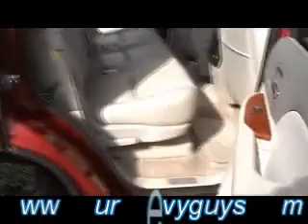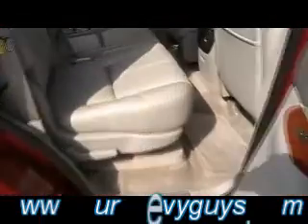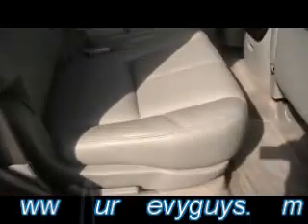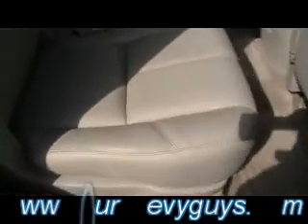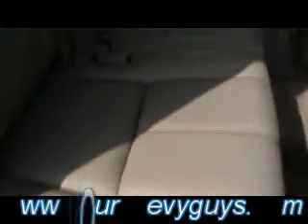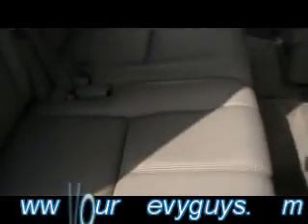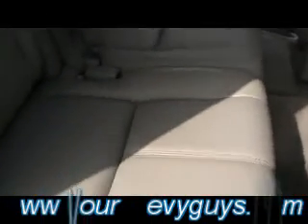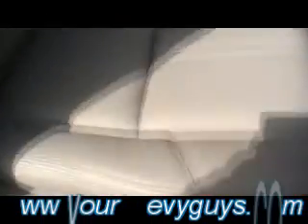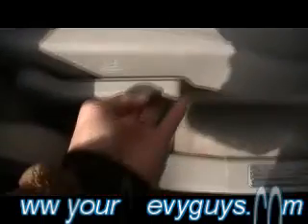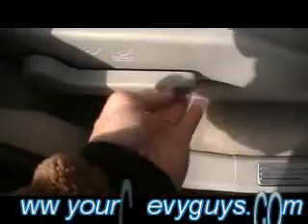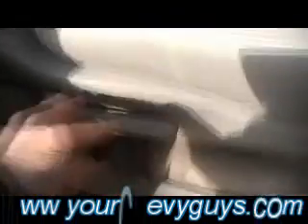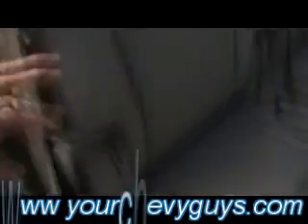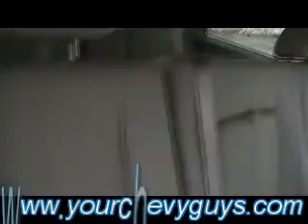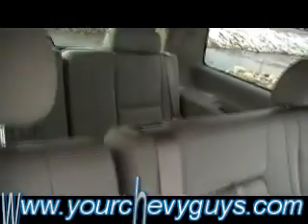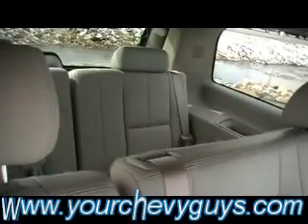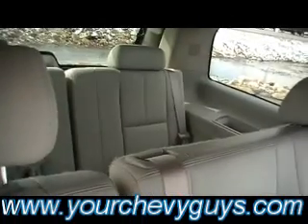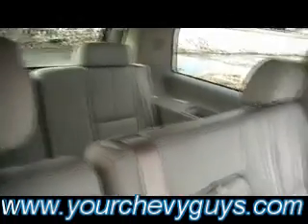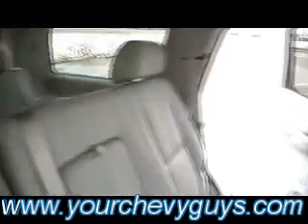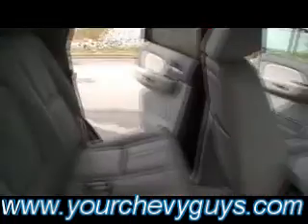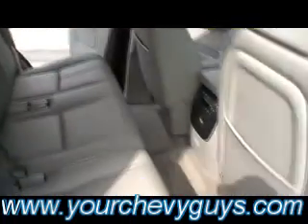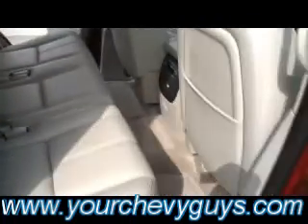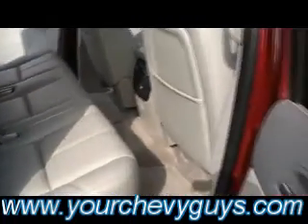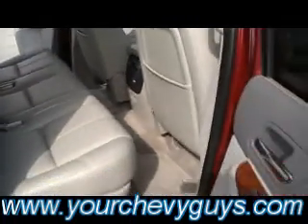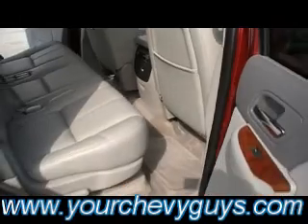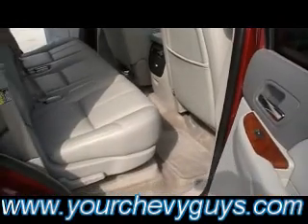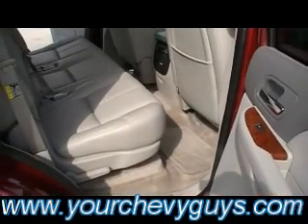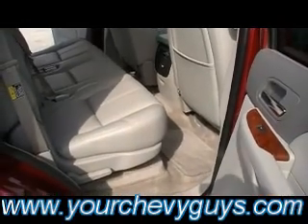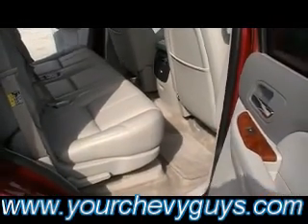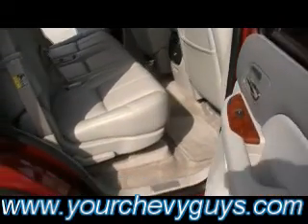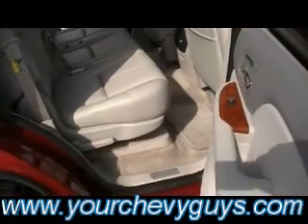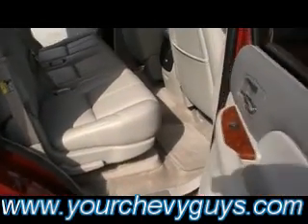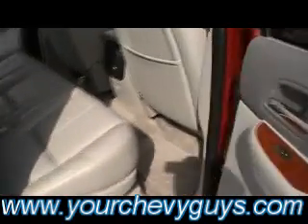Second row bench seat allowing easy access — one, two, flip and fold. Get right there to the back seat. Tons of leg room. Of course, airbags in the front, the side, and the side protection rollover as well.